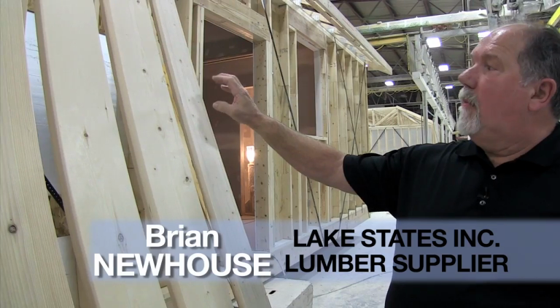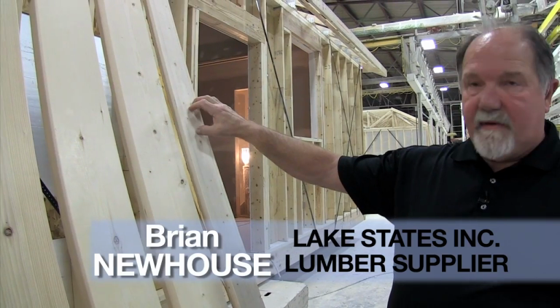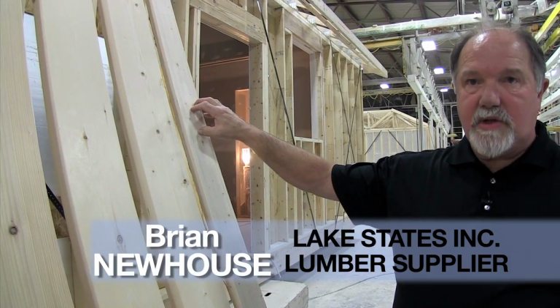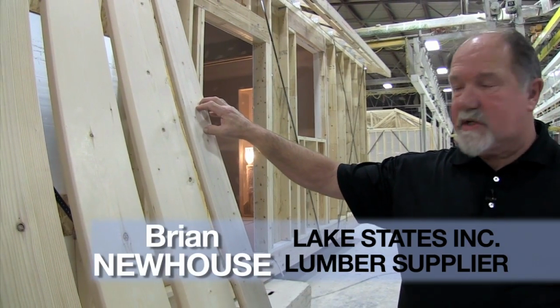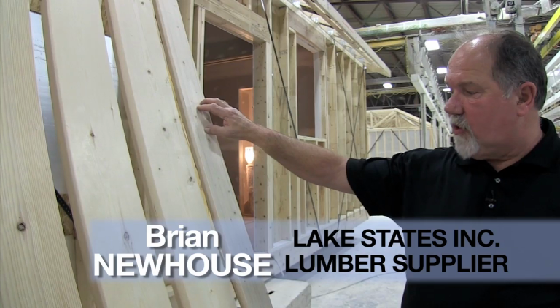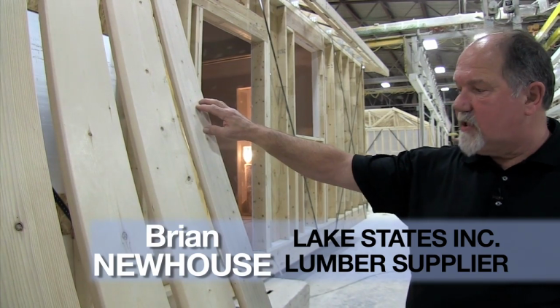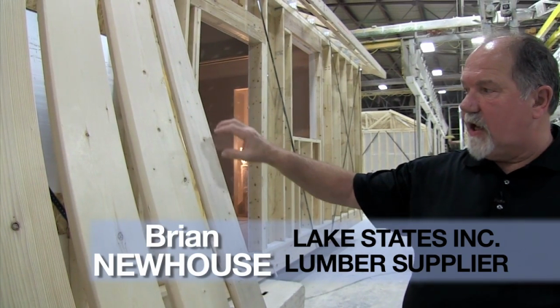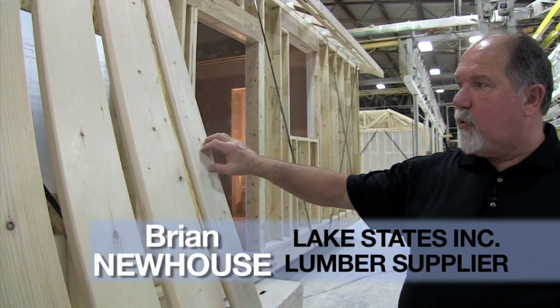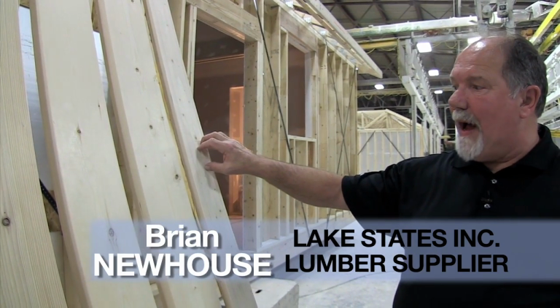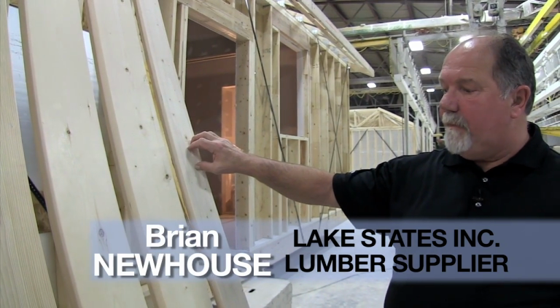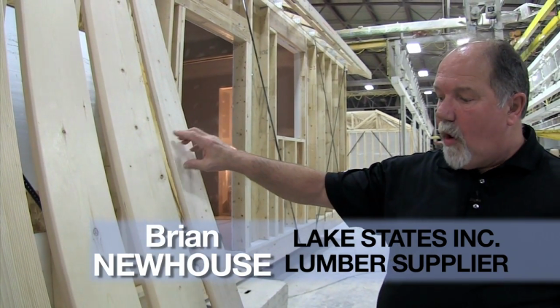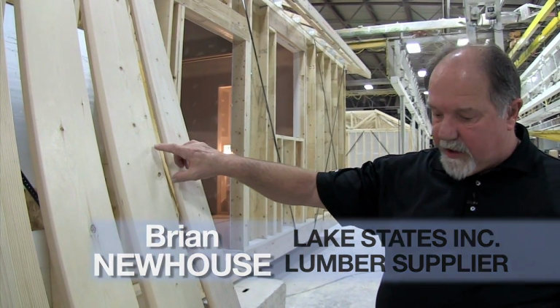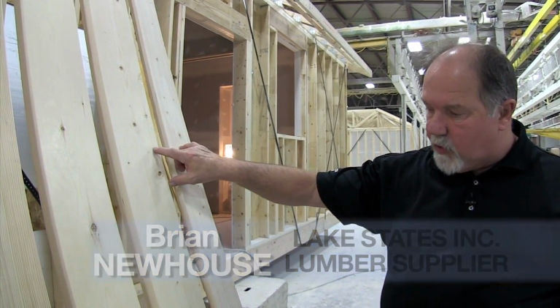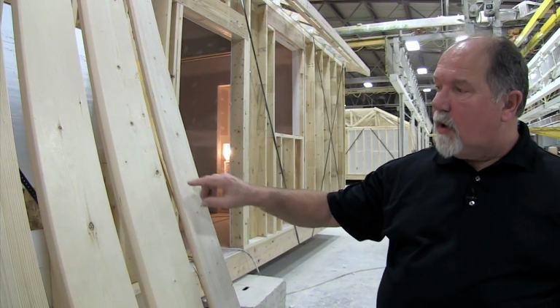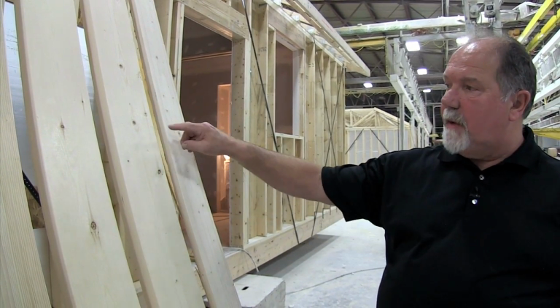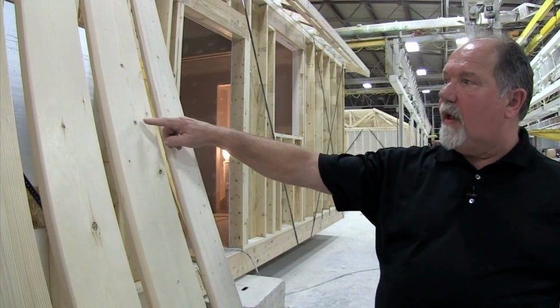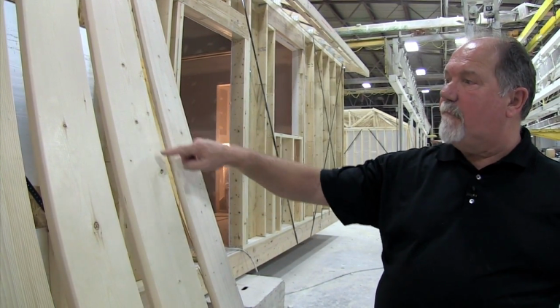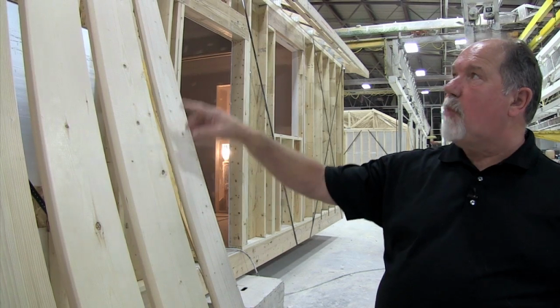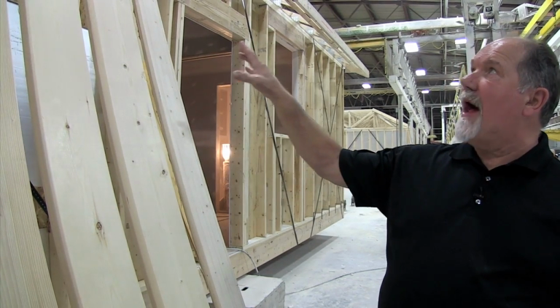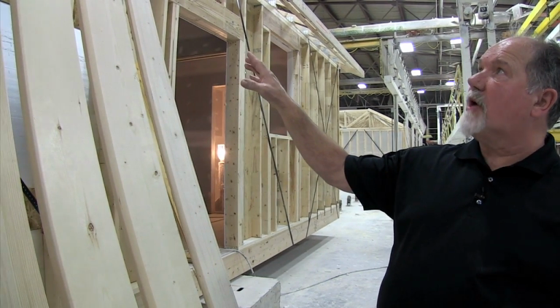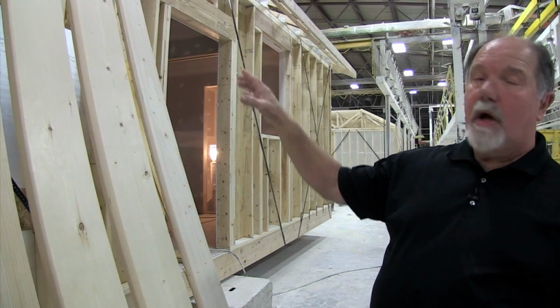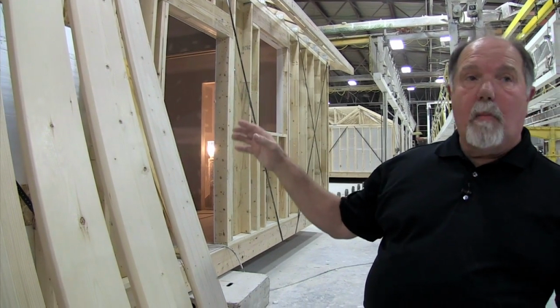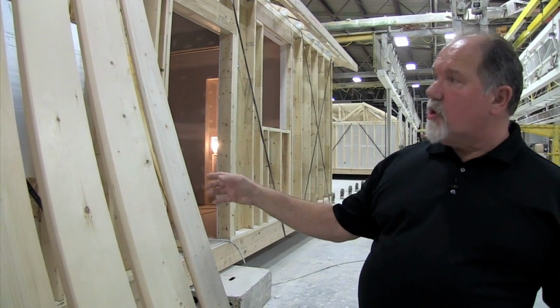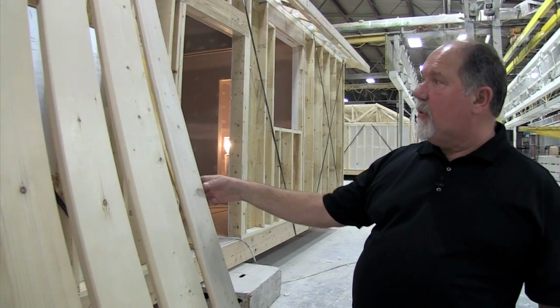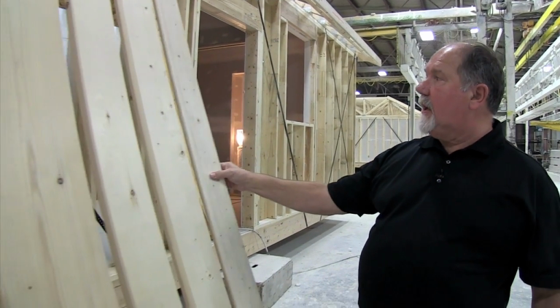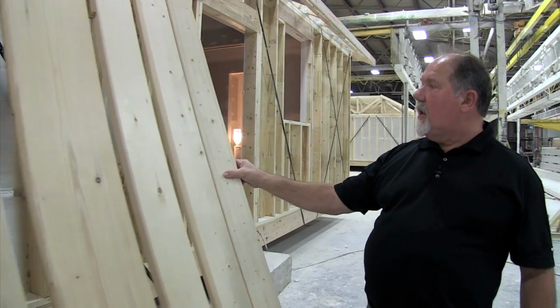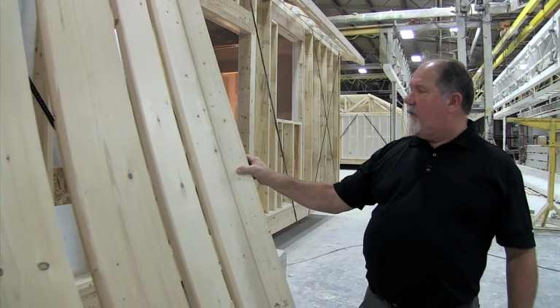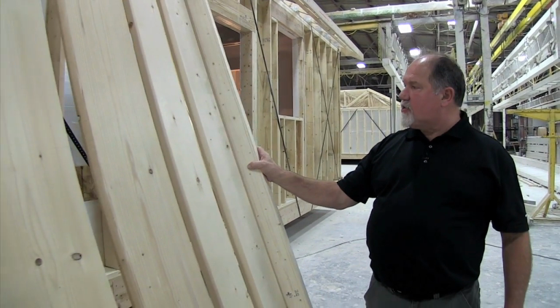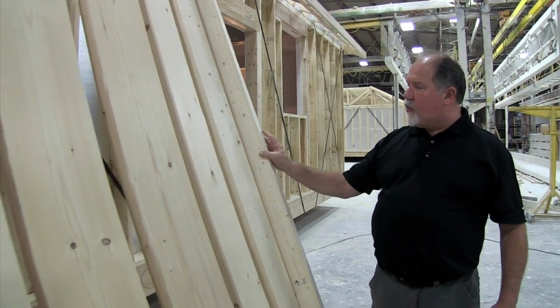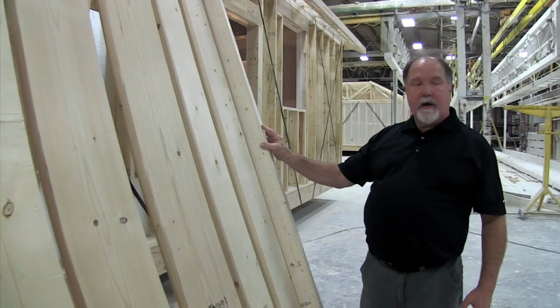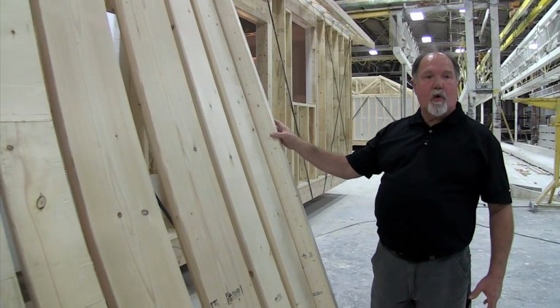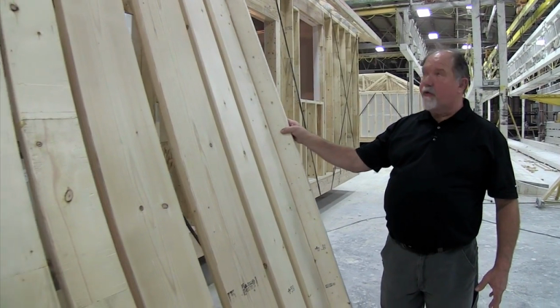Most everything we sell Wisconsin Homes is a lodgepole pine or a spruce, which typically will have much smaller knot structure, much more stable, and again a very straight-grained growing tree.